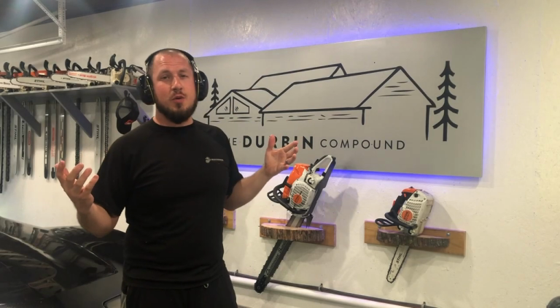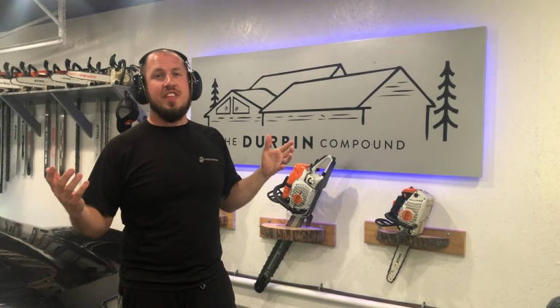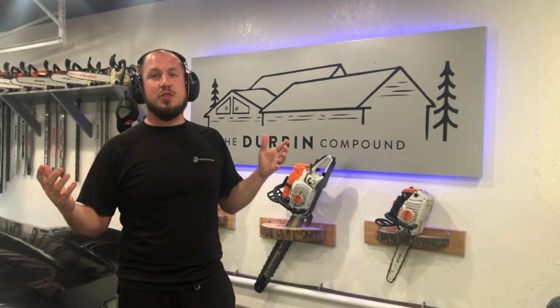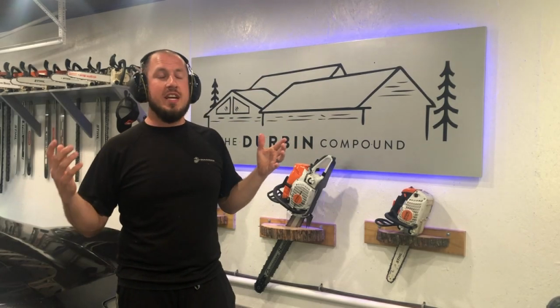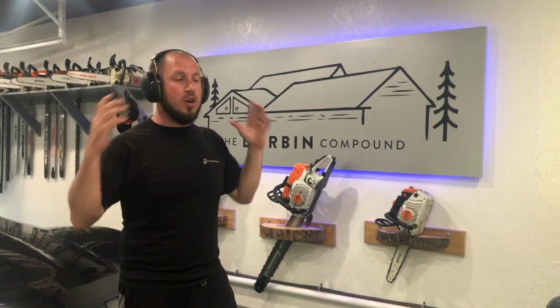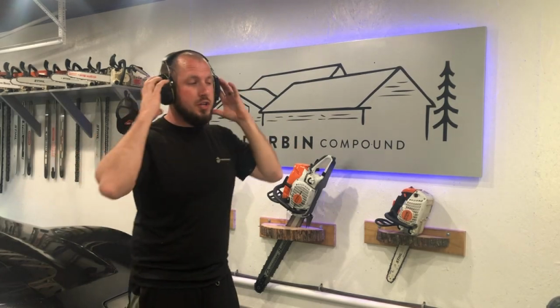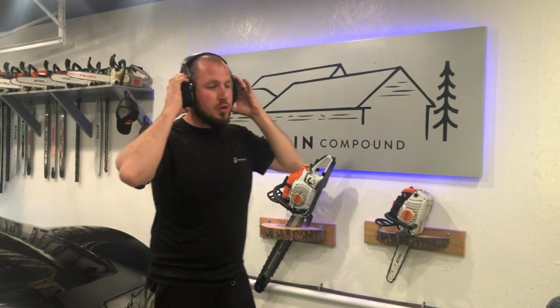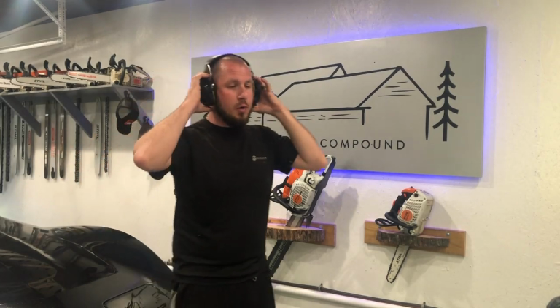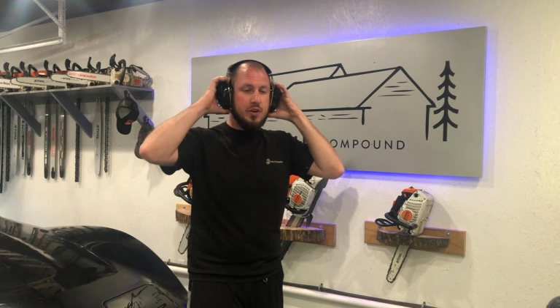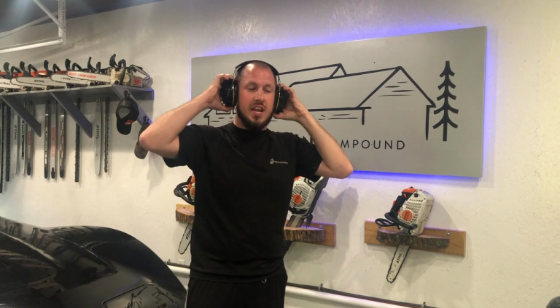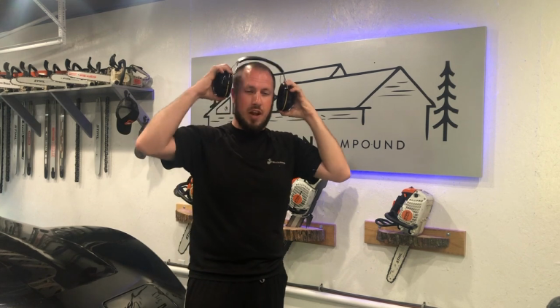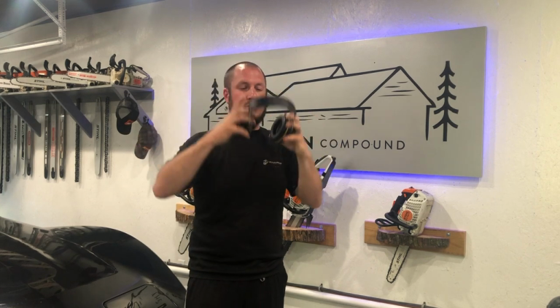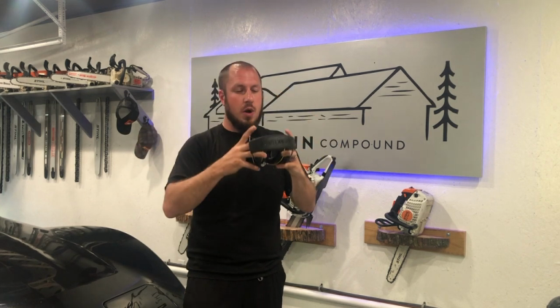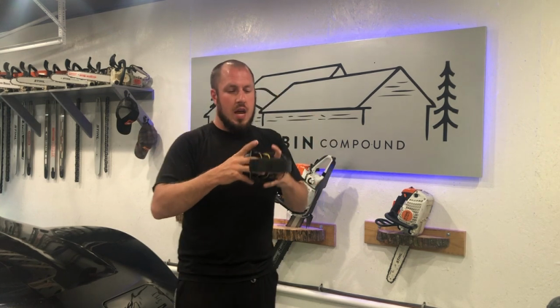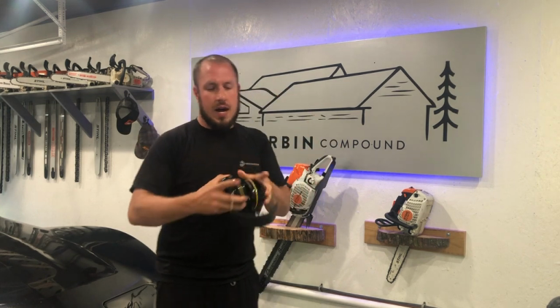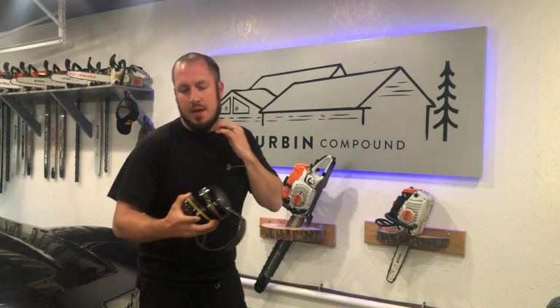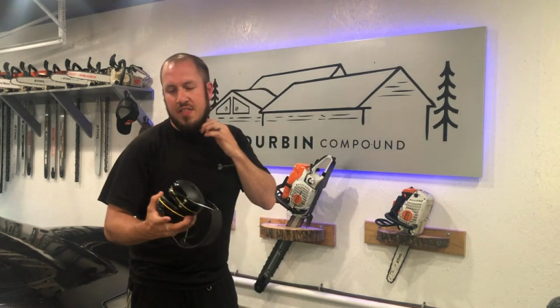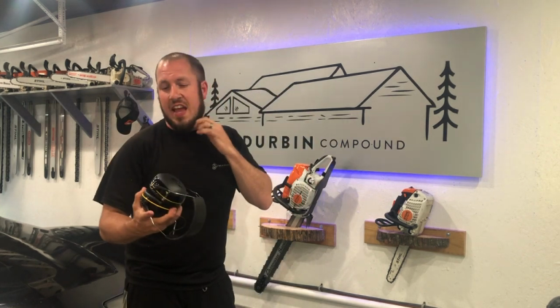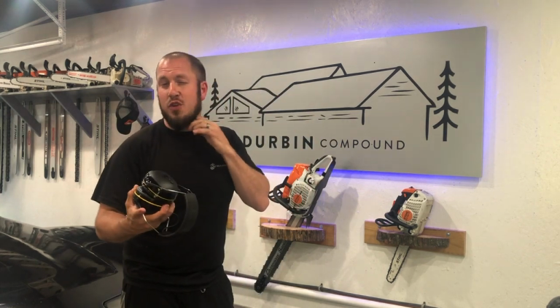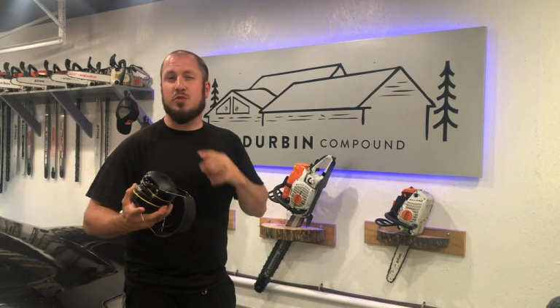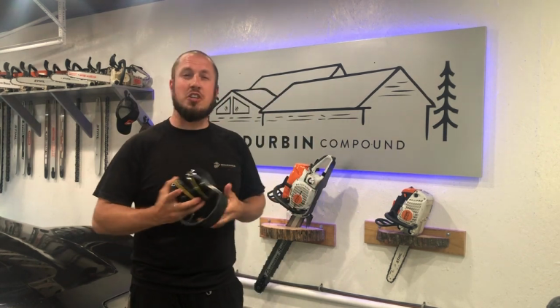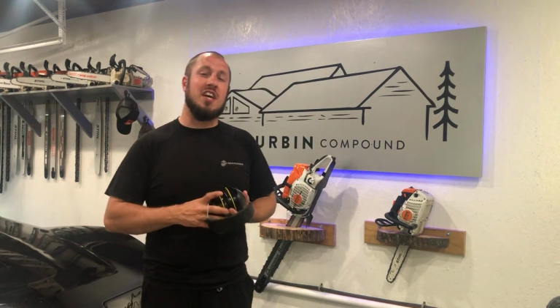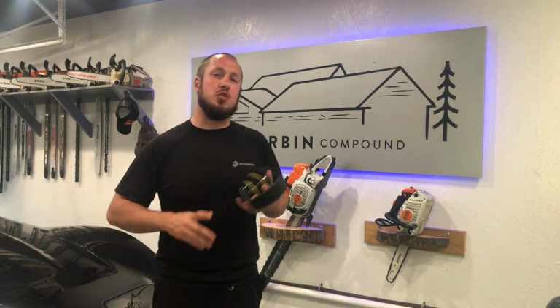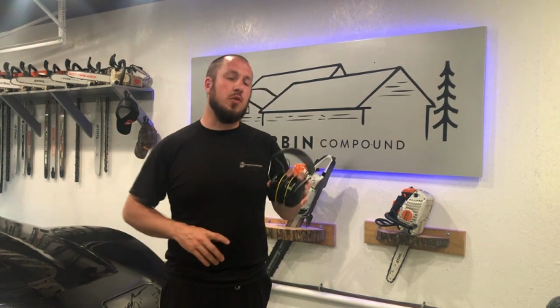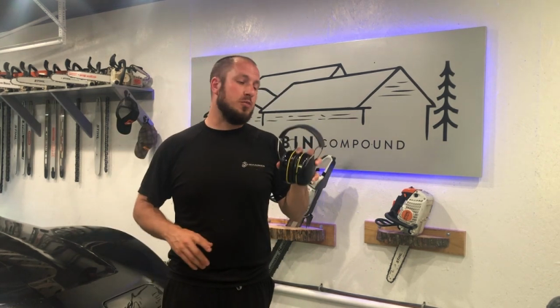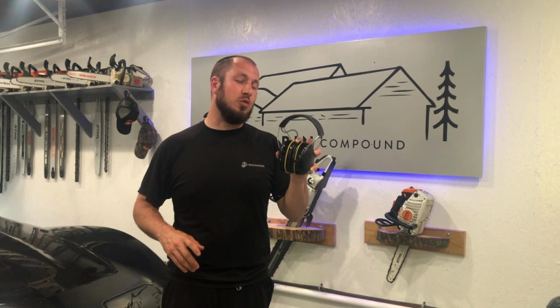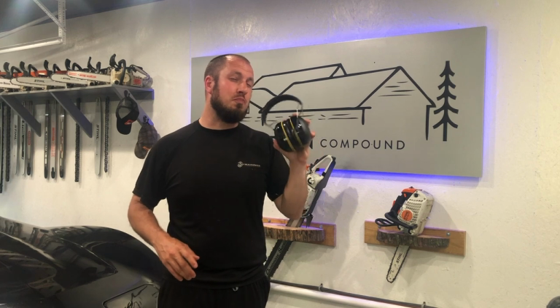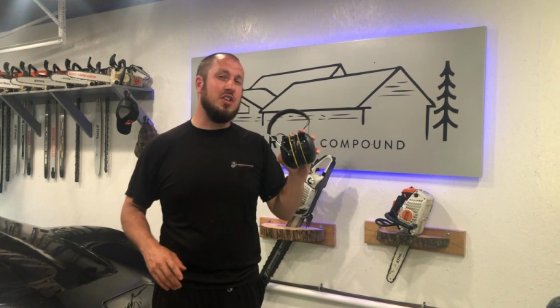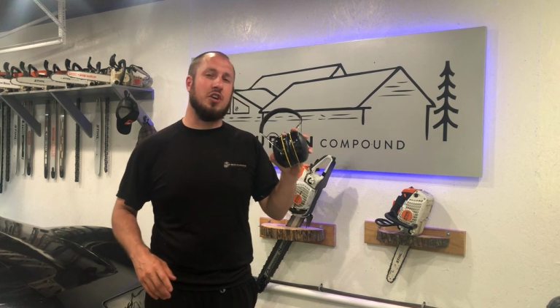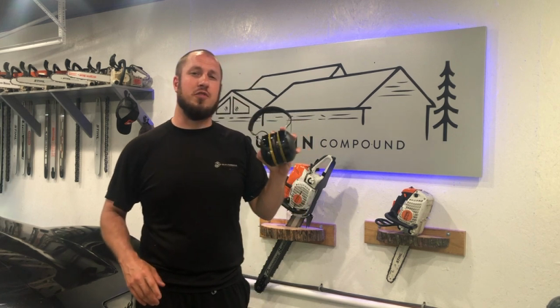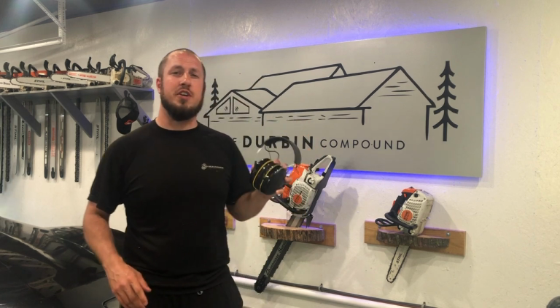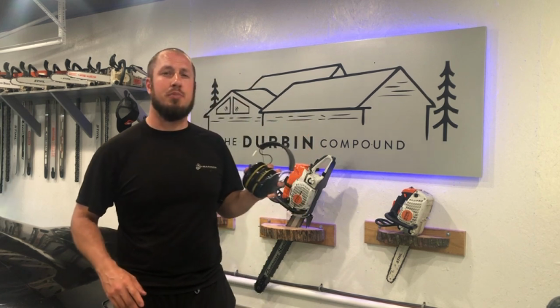These 3M WorkTunes are pretty incredible. They have a noise reduction down to 24 decibels, which is pretty darn good for some hearing protection.